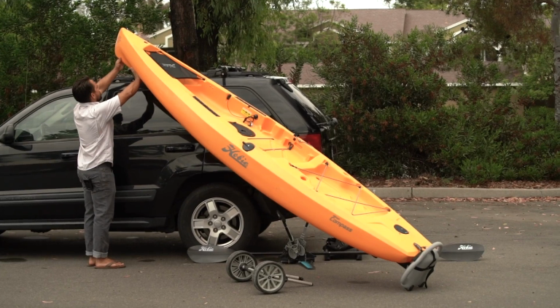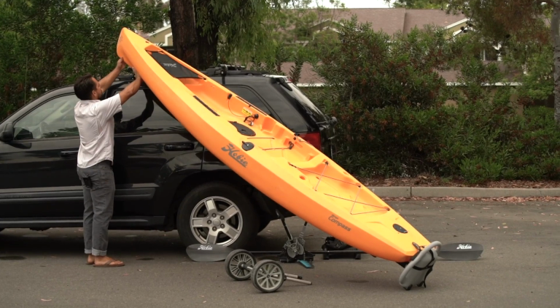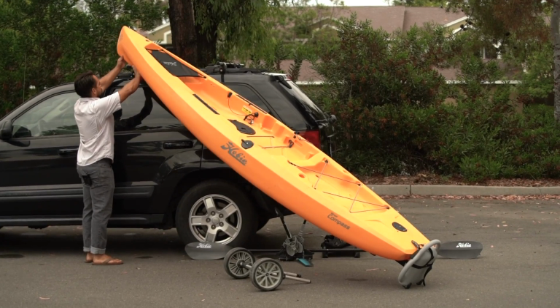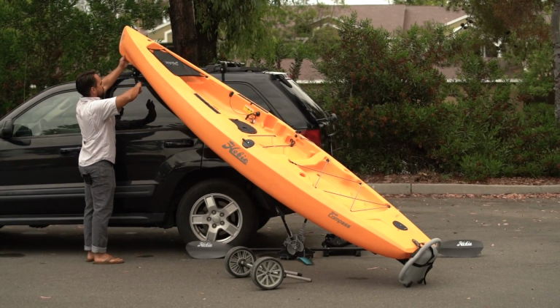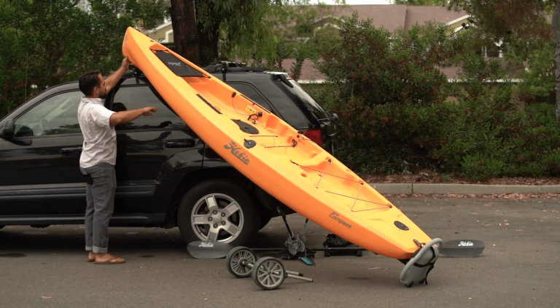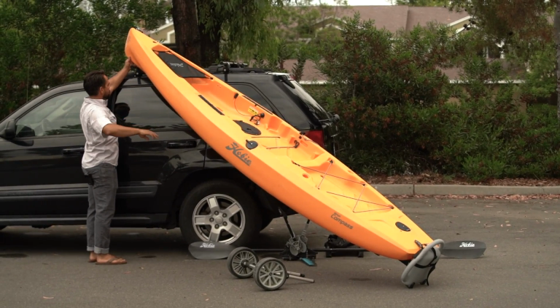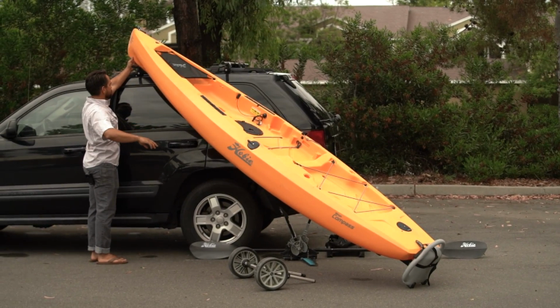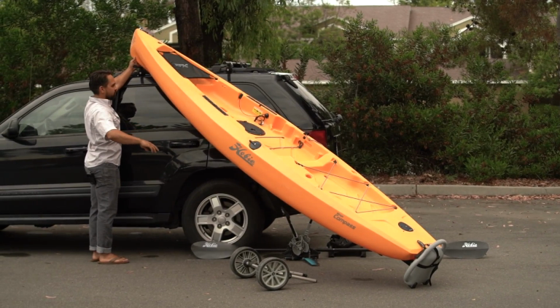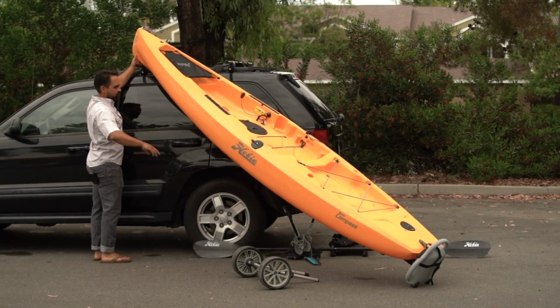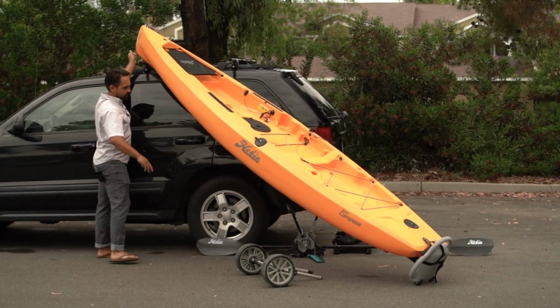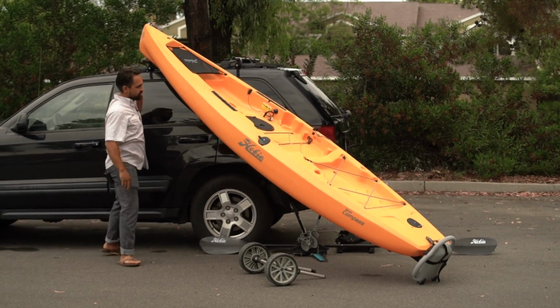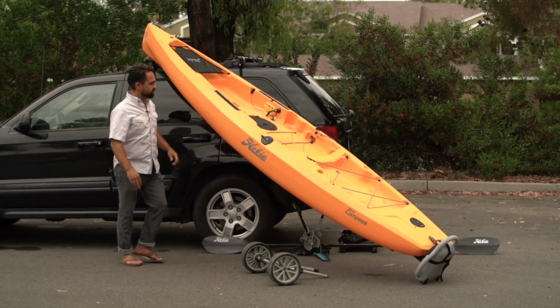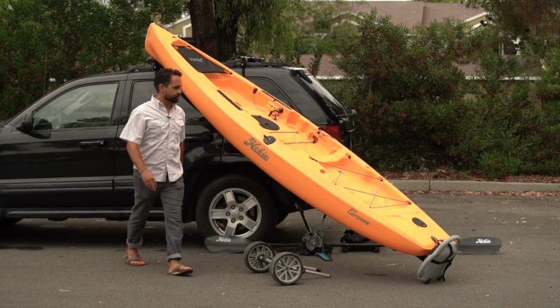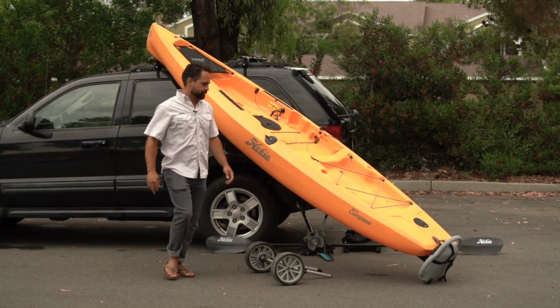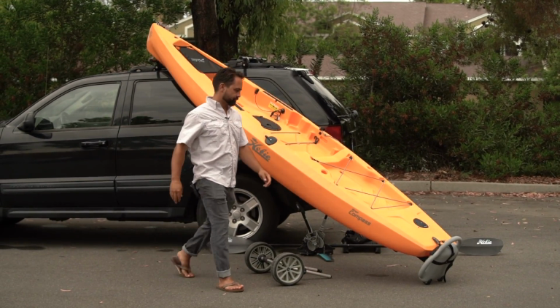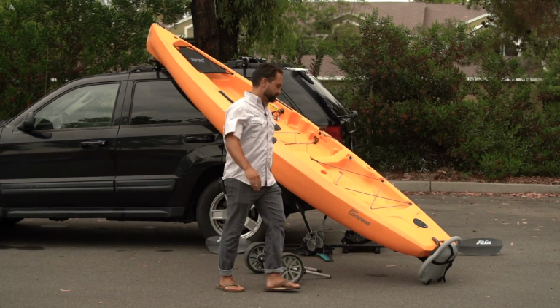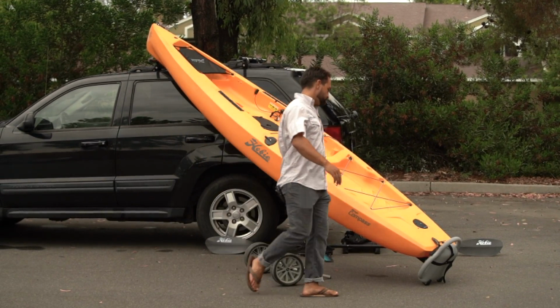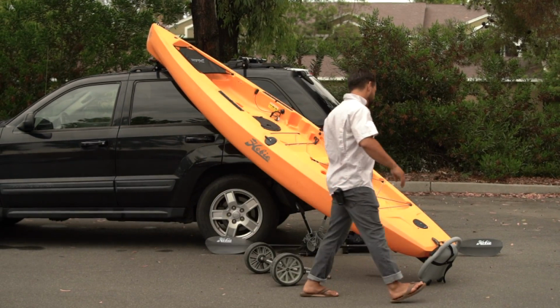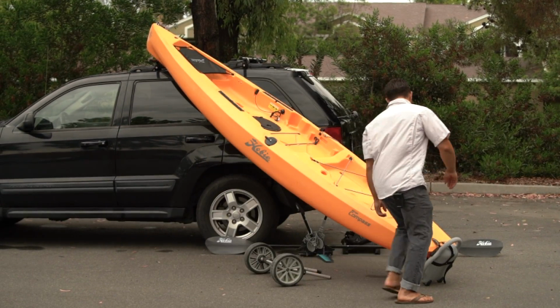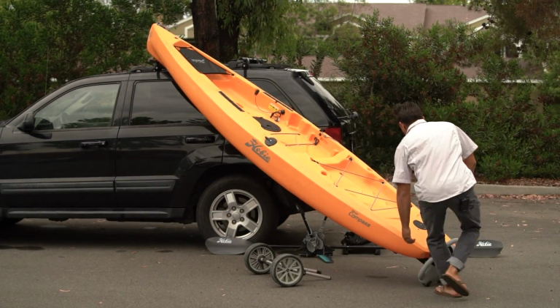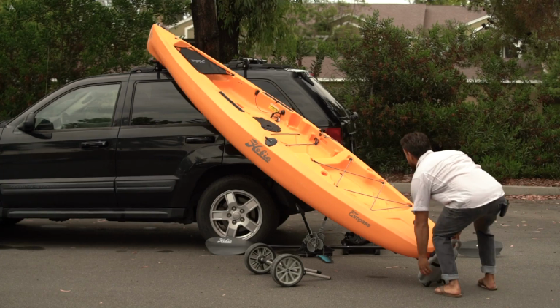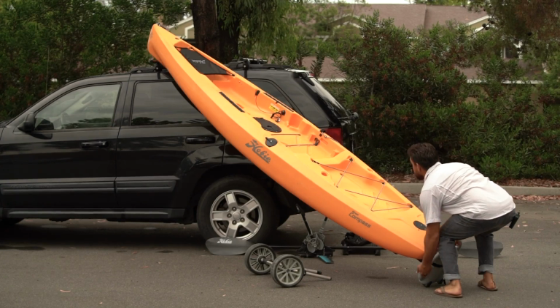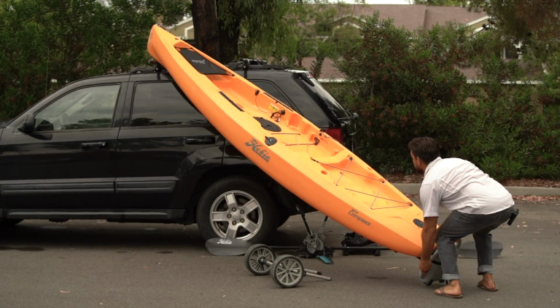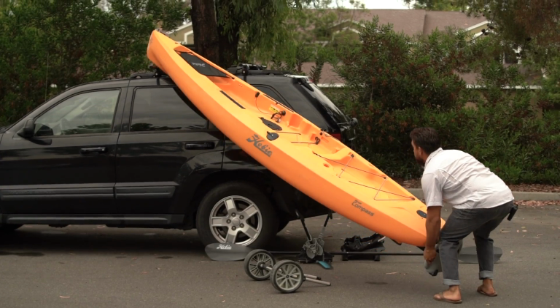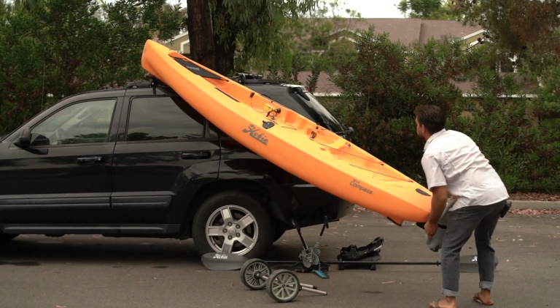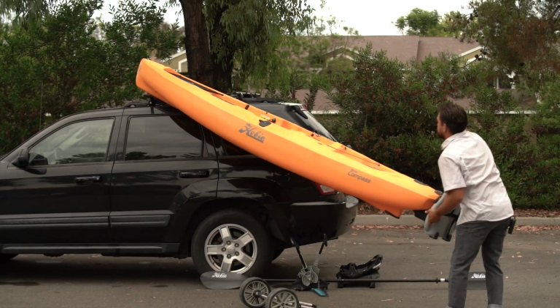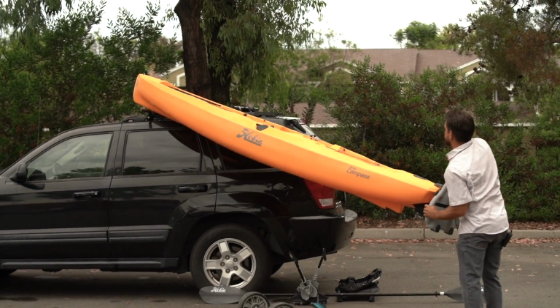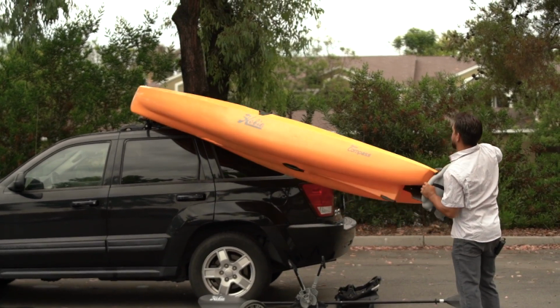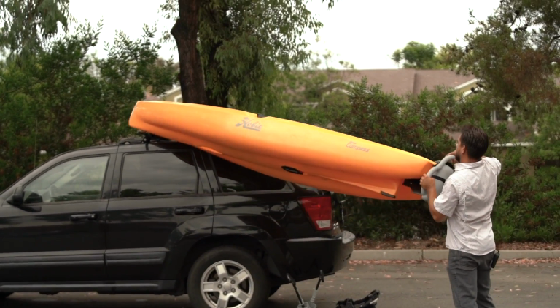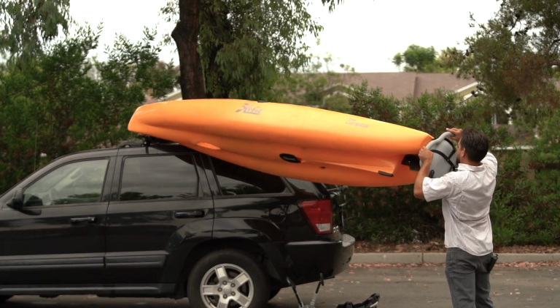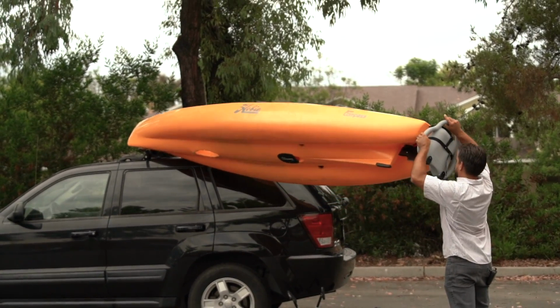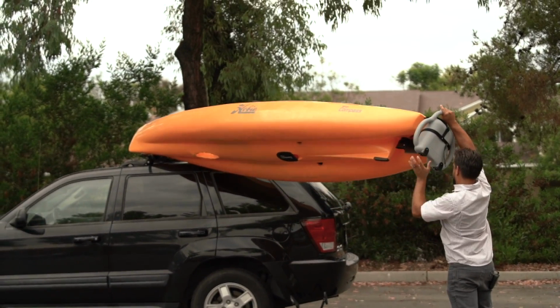Simply position the kayak about four feet to the side of your vehicle, tip the front or the bow of the kayak up on the roof rack, and walk to the stern.